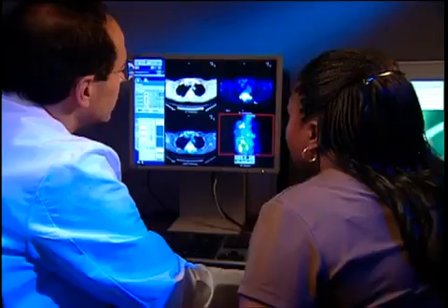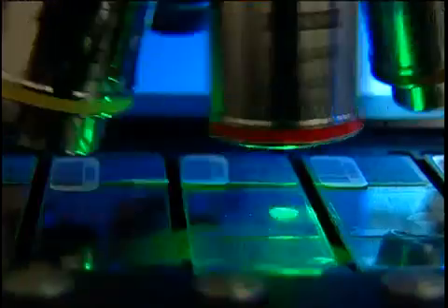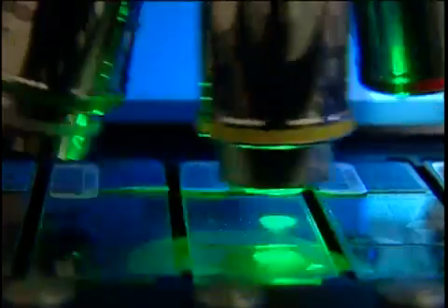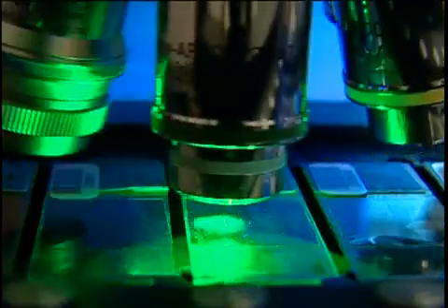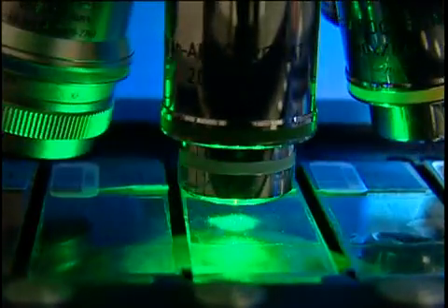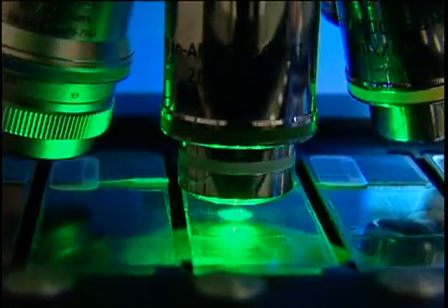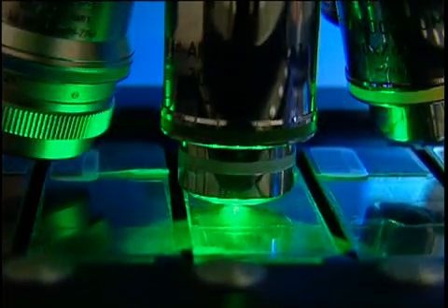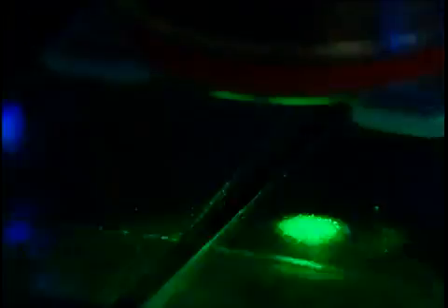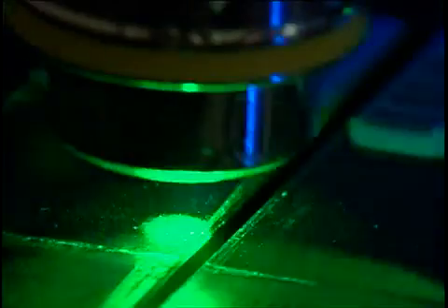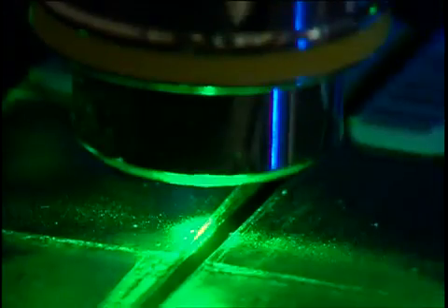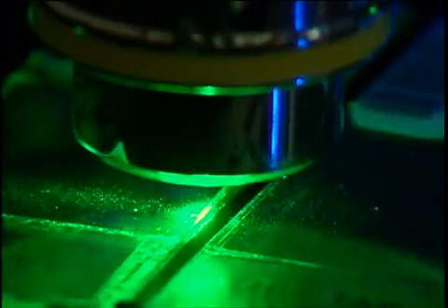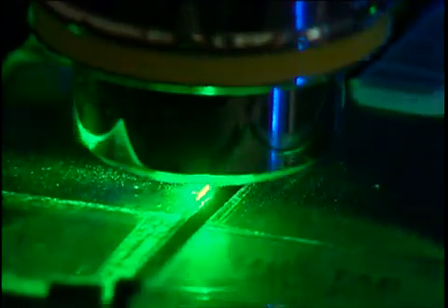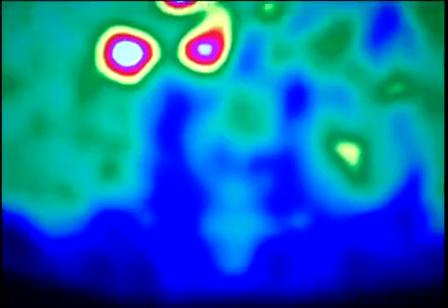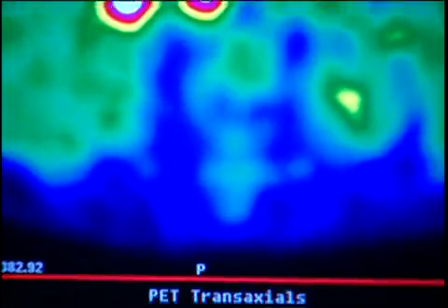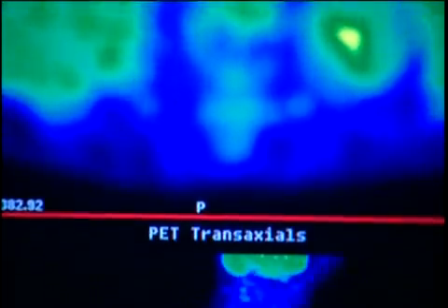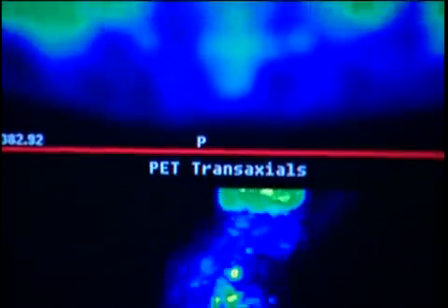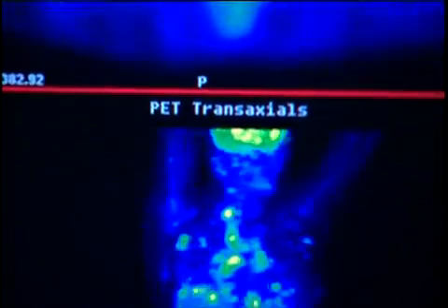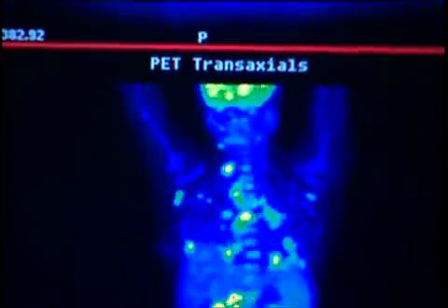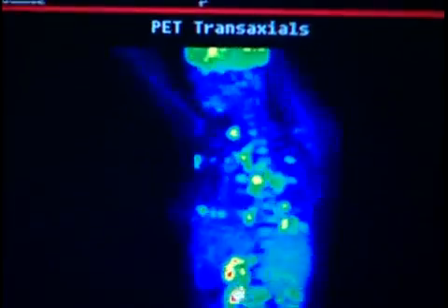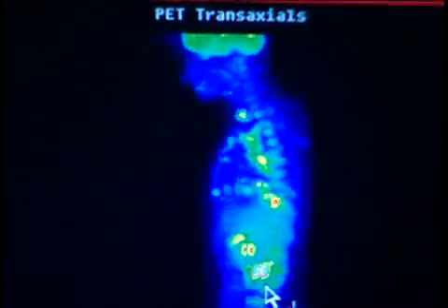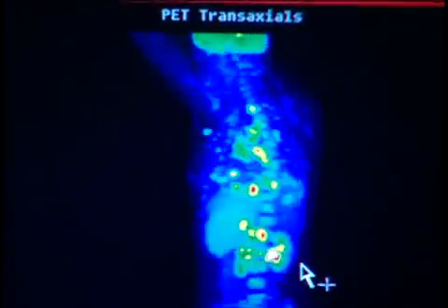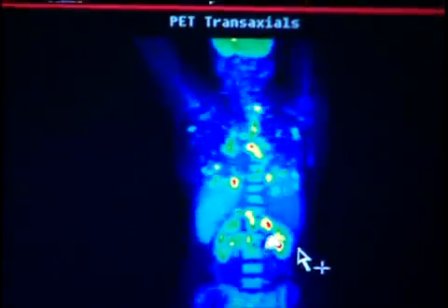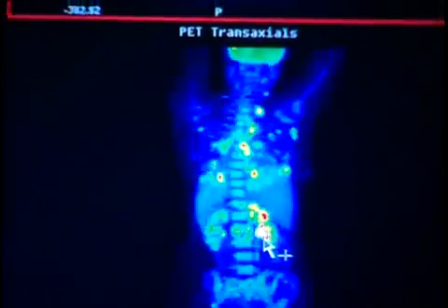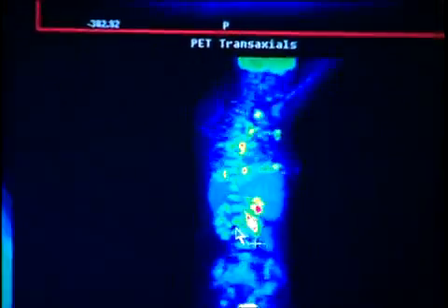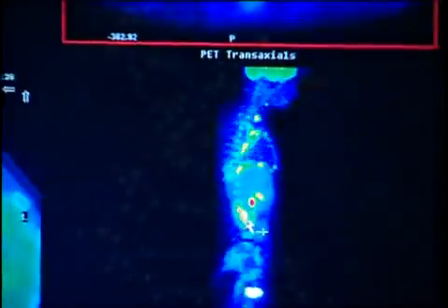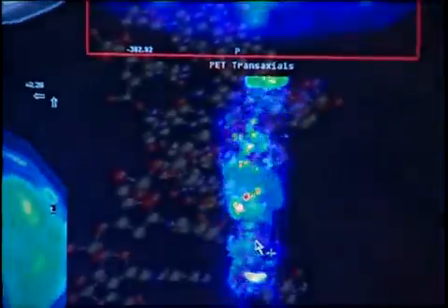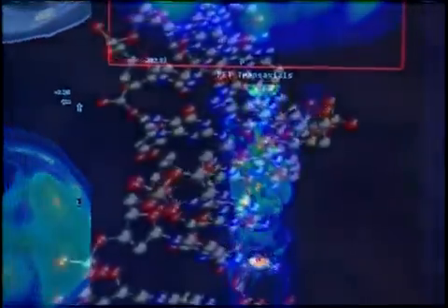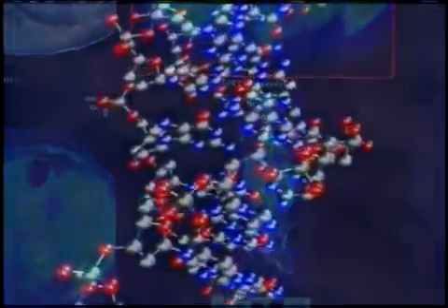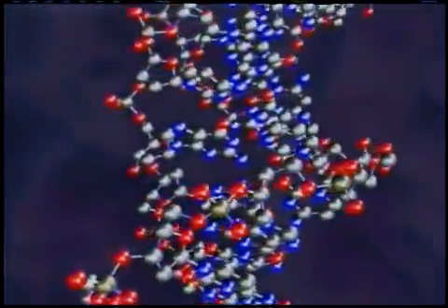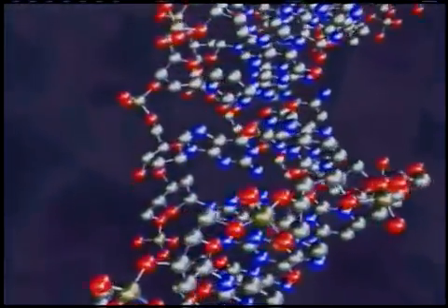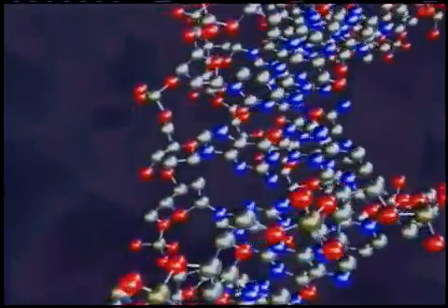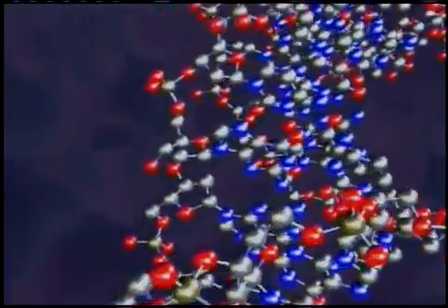This revolutionary approach is so precise that doctors will be able to design a unique treatment for an individual's own medical and genetic profile.